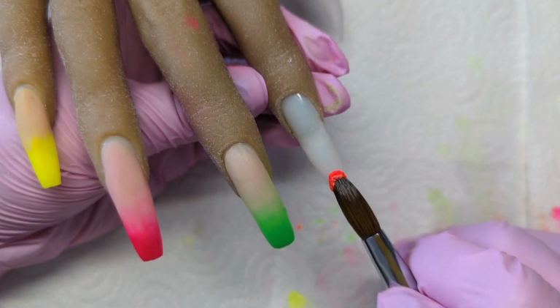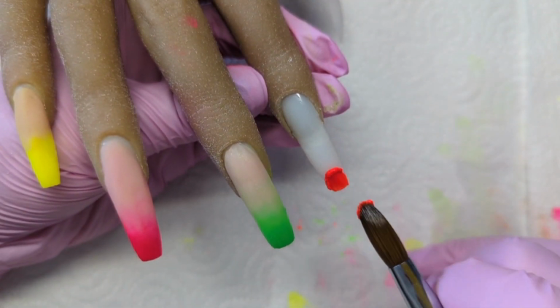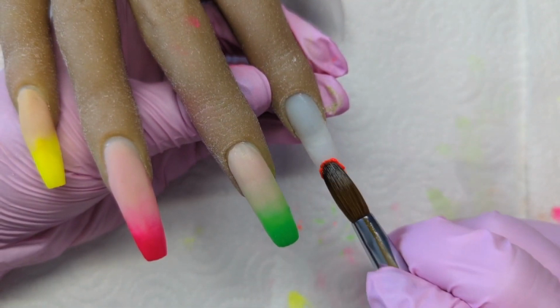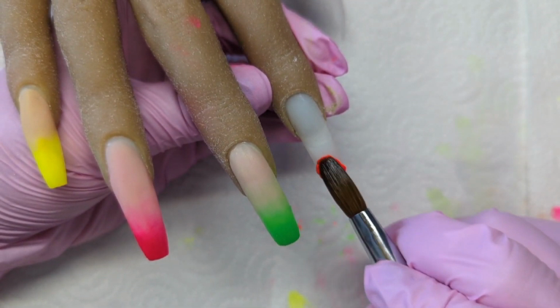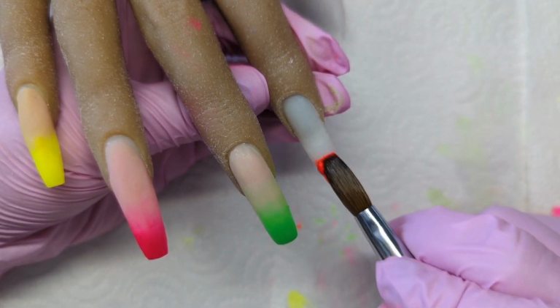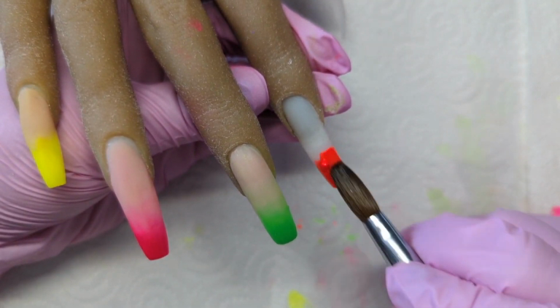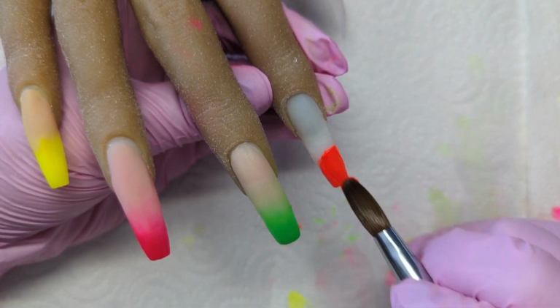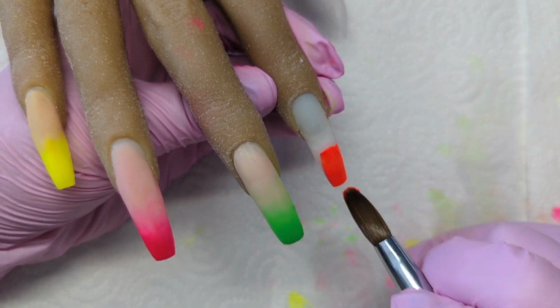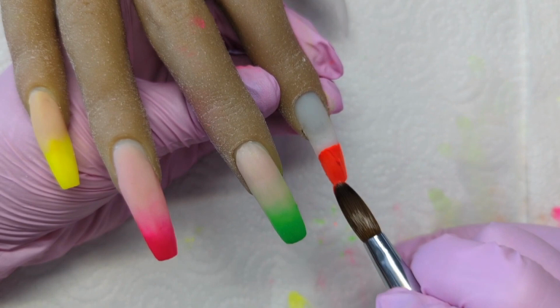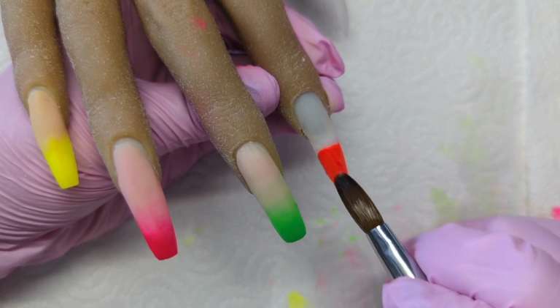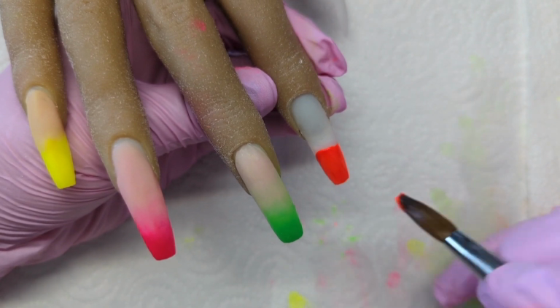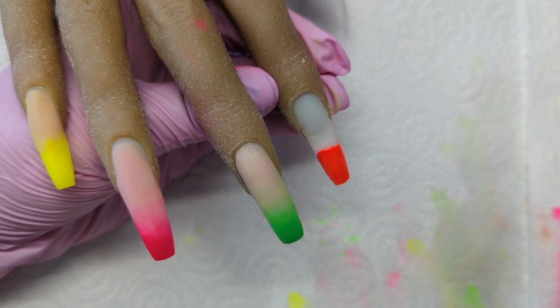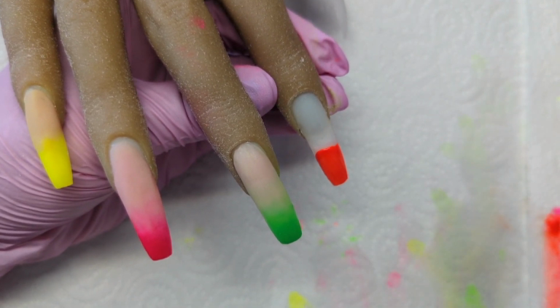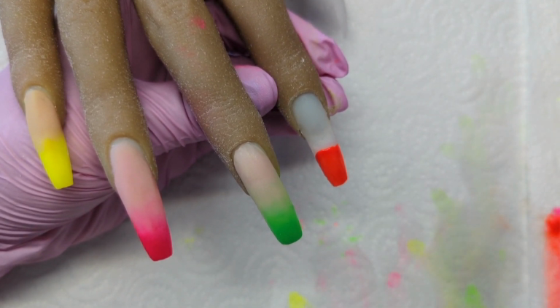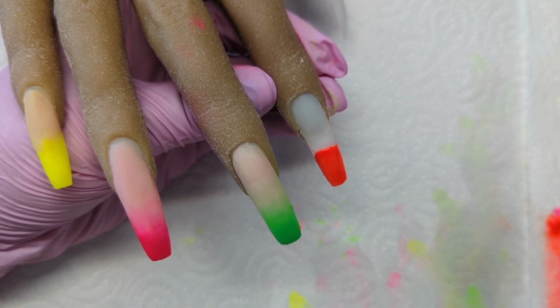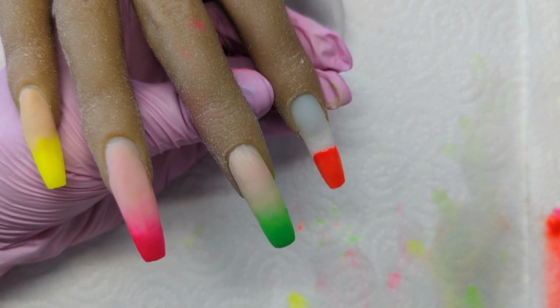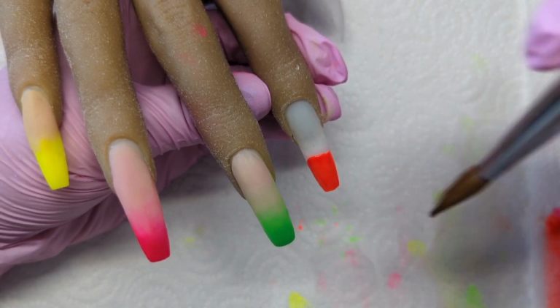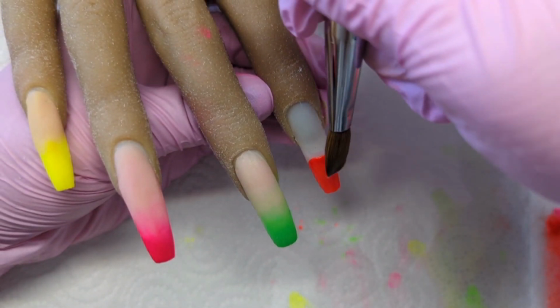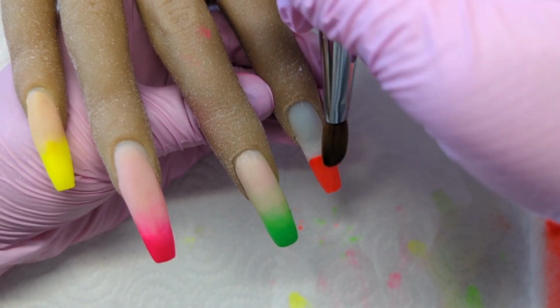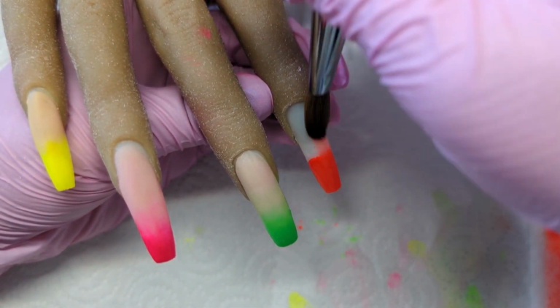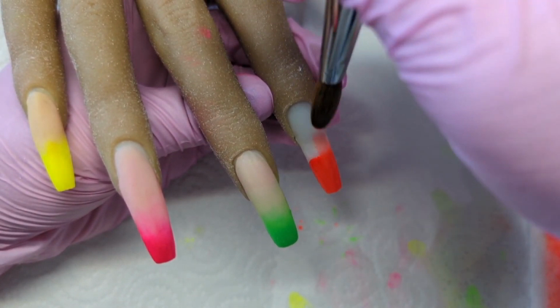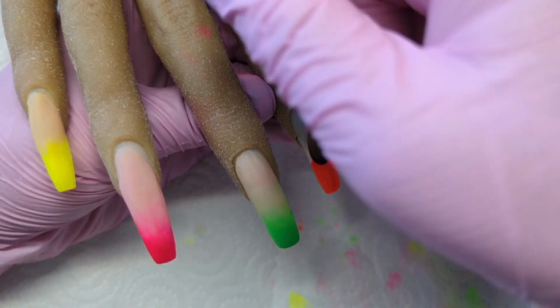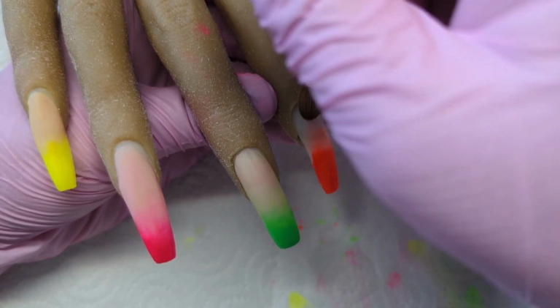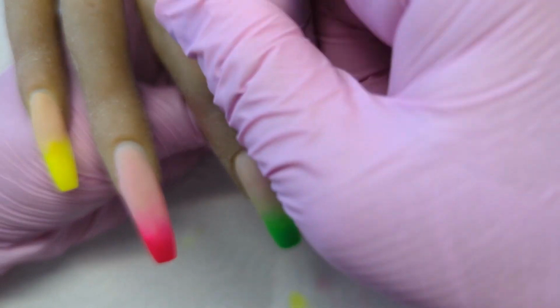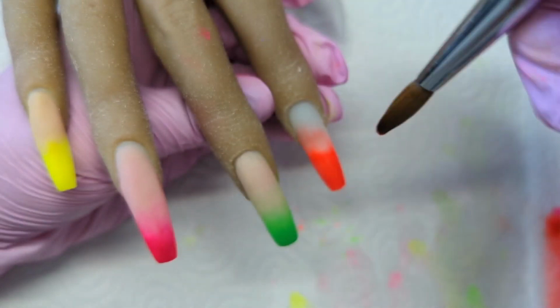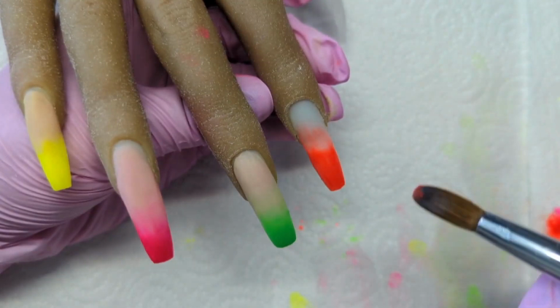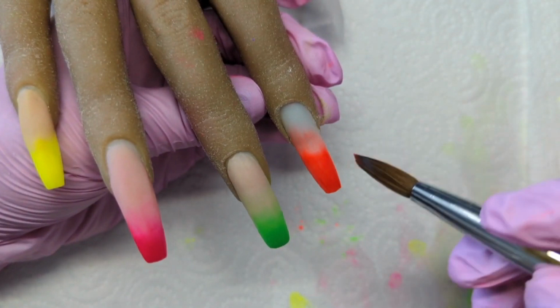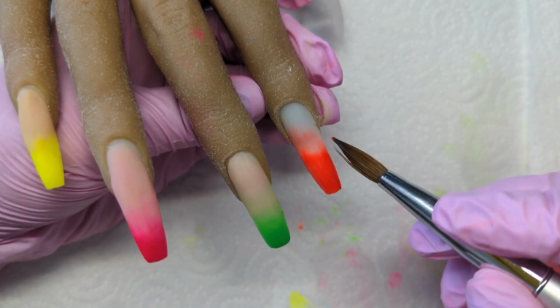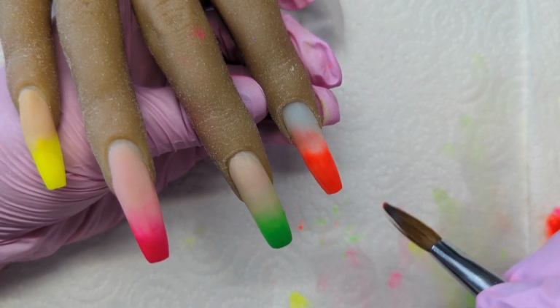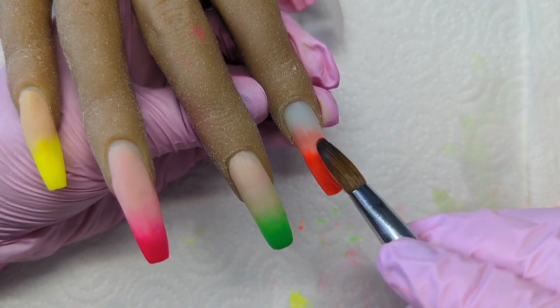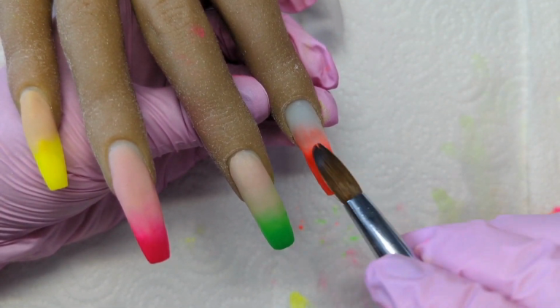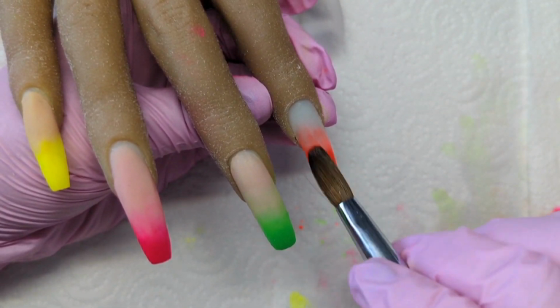I'm skipping the green - and to be fair the green is probably the best one. But look at that orange - that's called Shock Waves. If I had acrylics on my own nails I would 100% use this on myself because it is to die for.